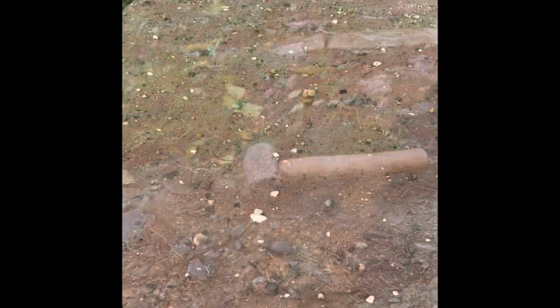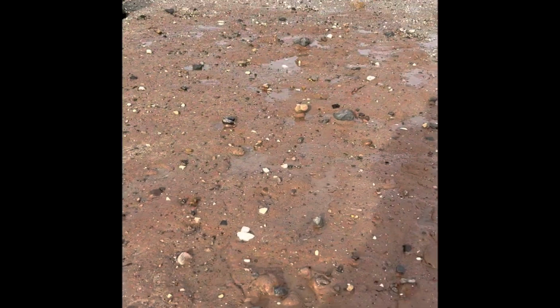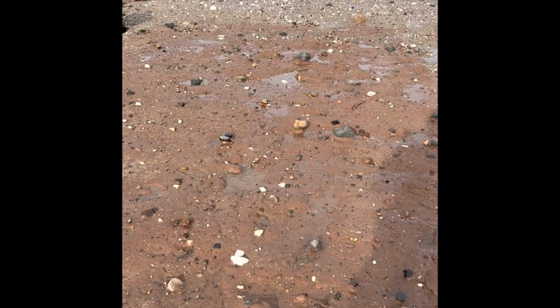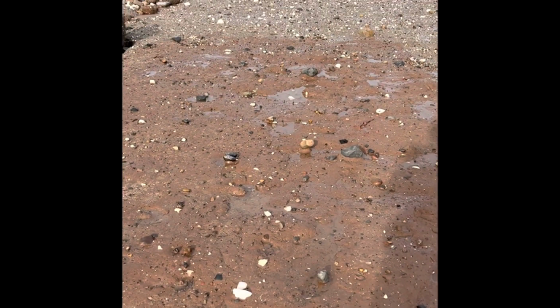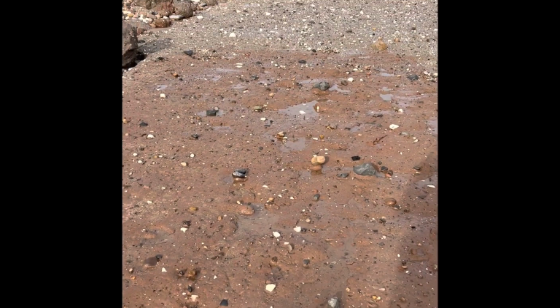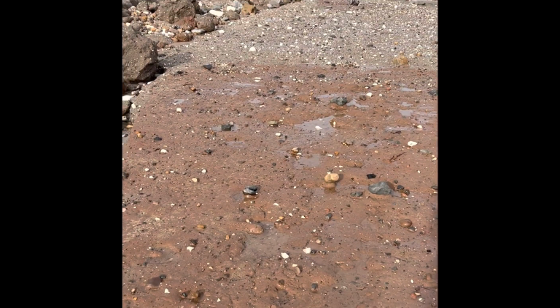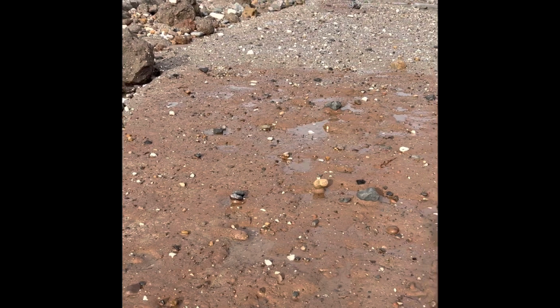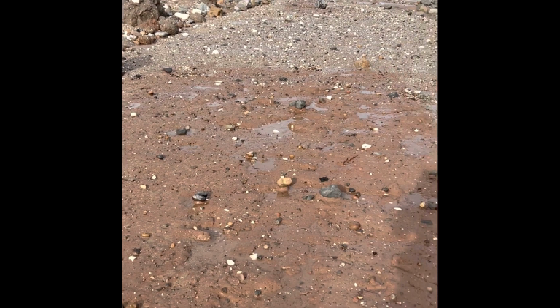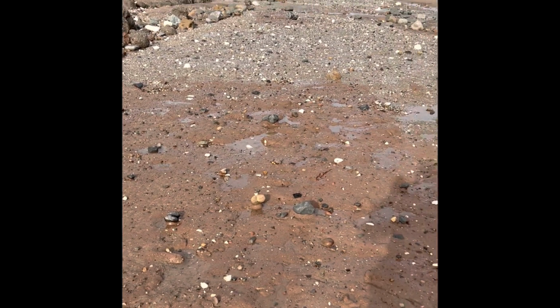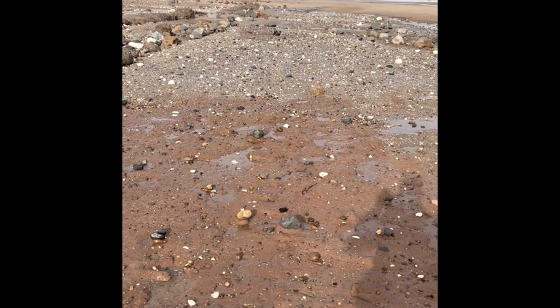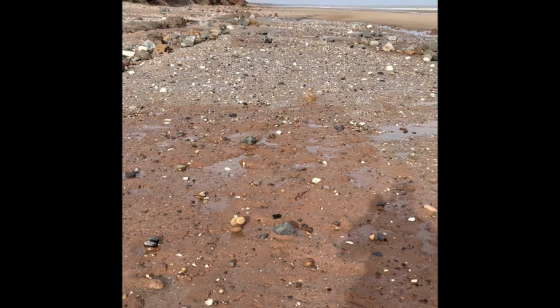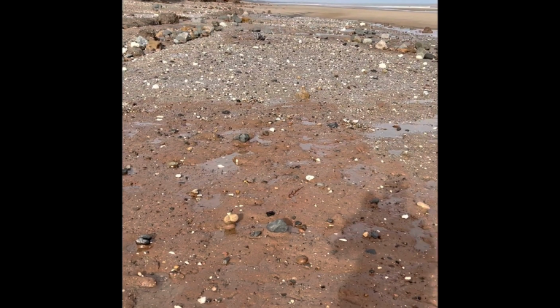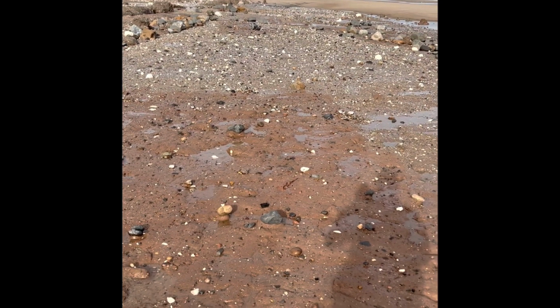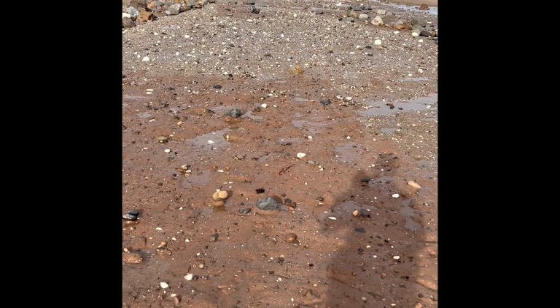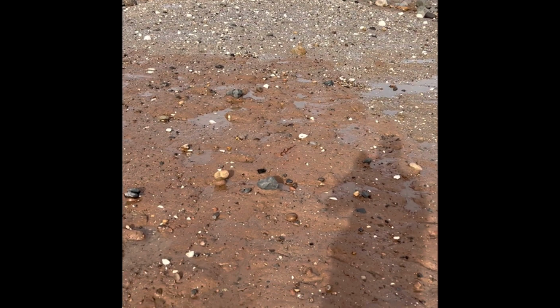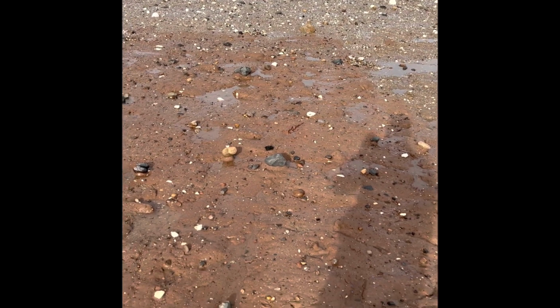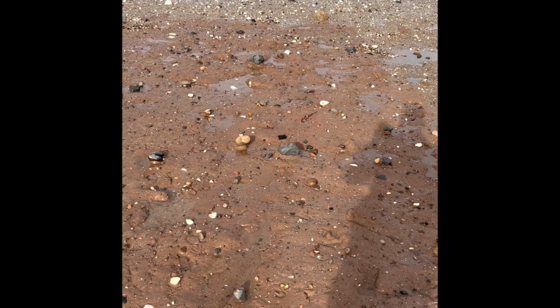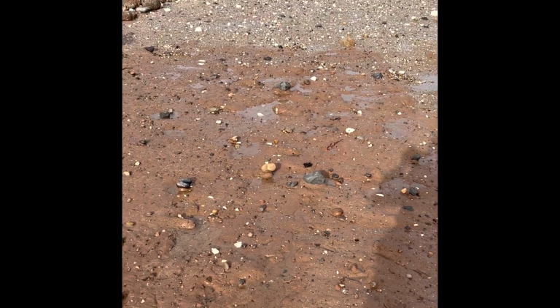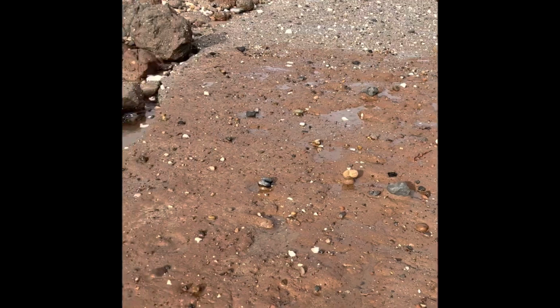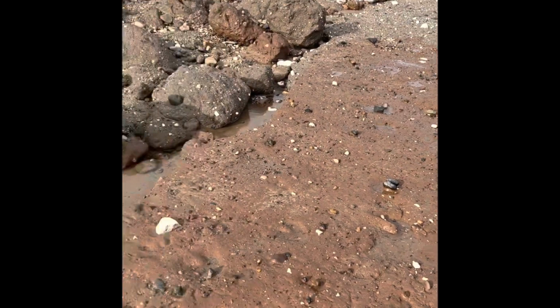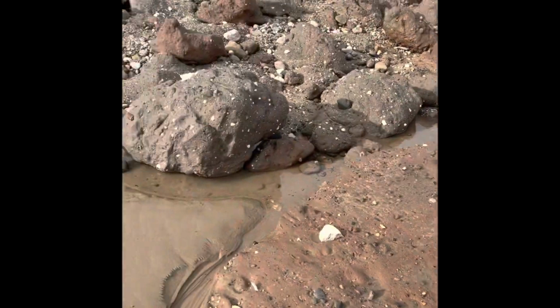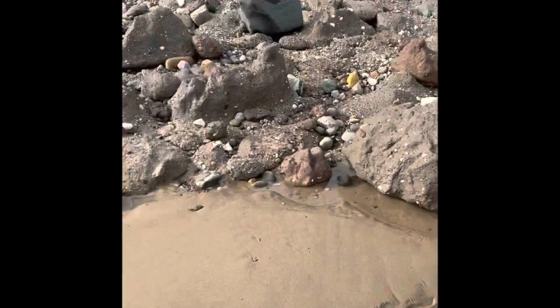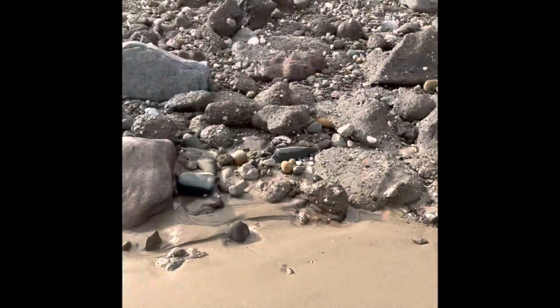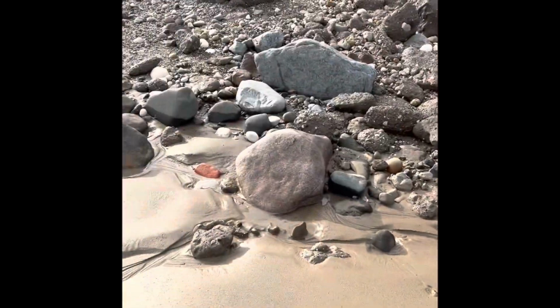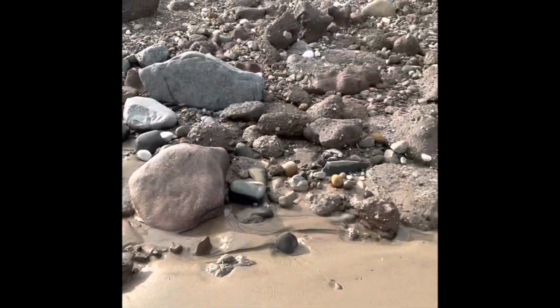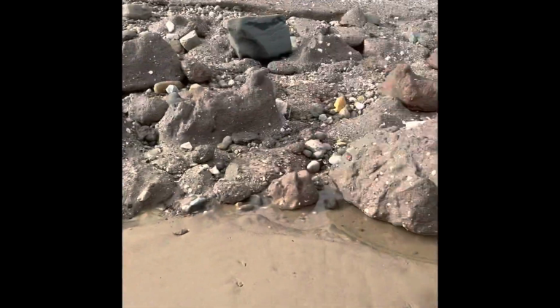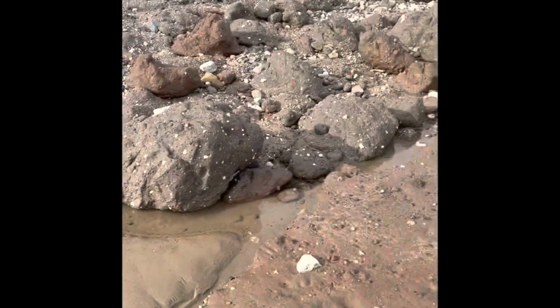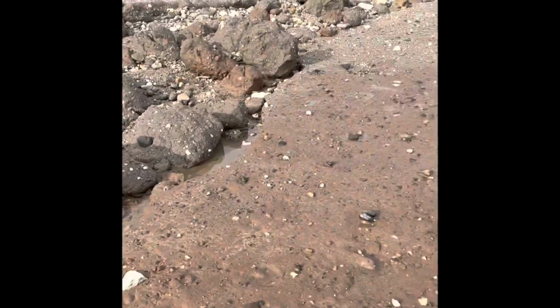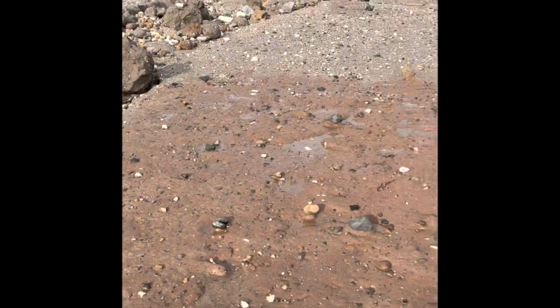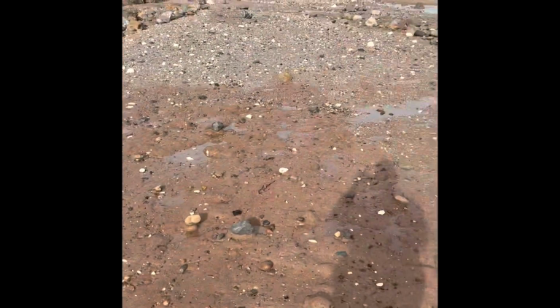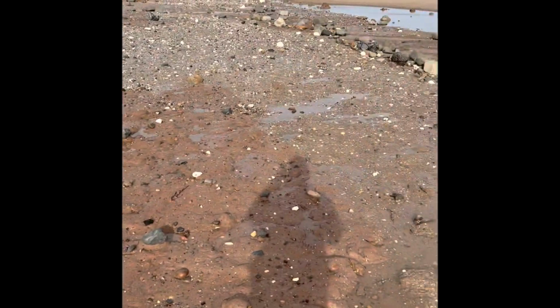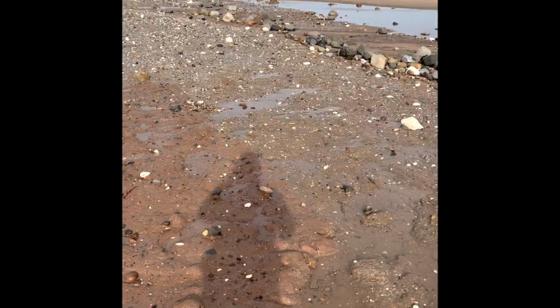After a very sandy summer, the sand is starting to be taken away now and the clay is starting to be revealed. It's good signs. It's taking a while.